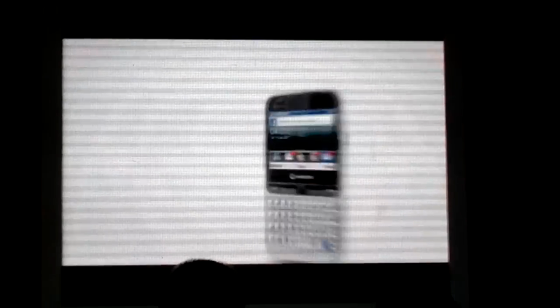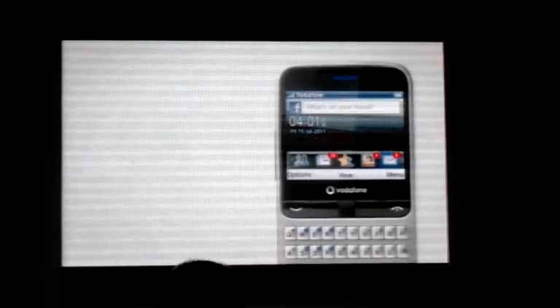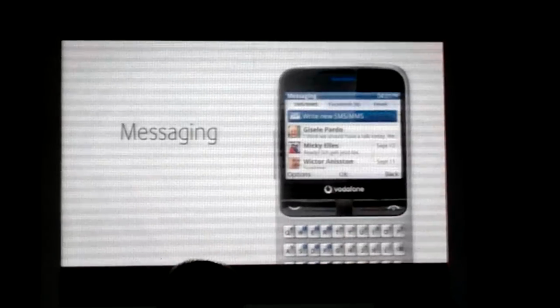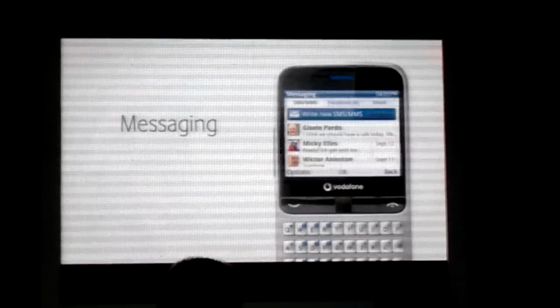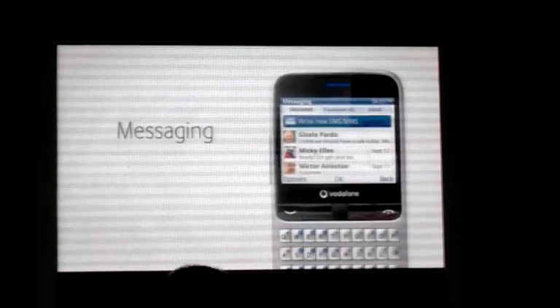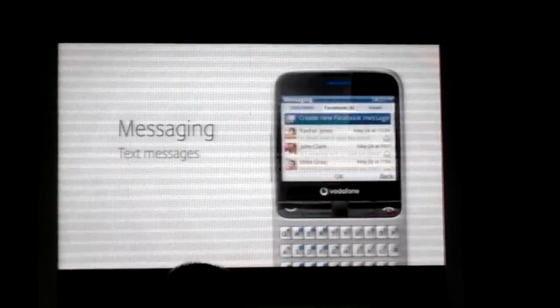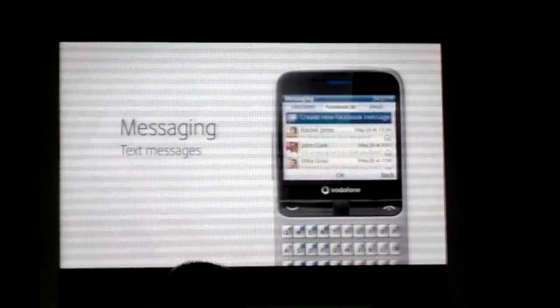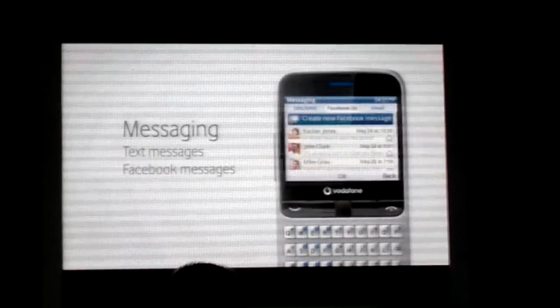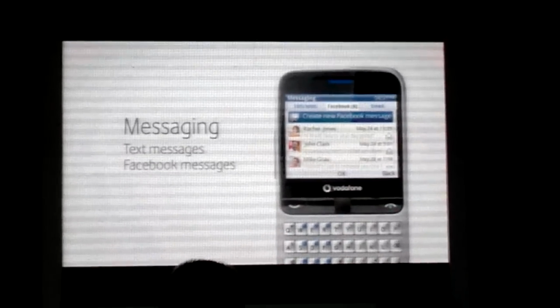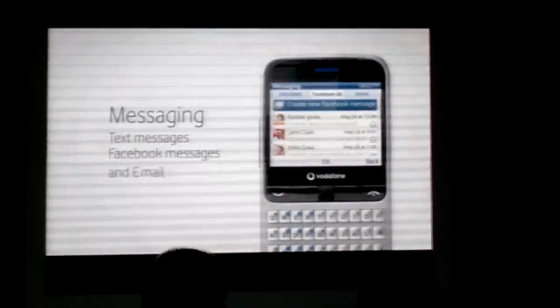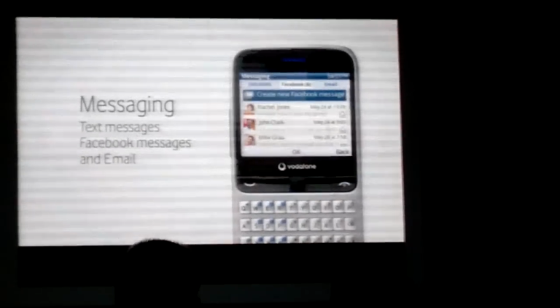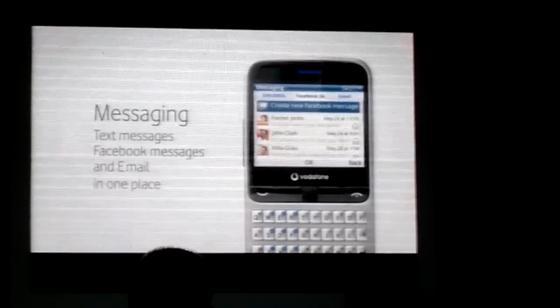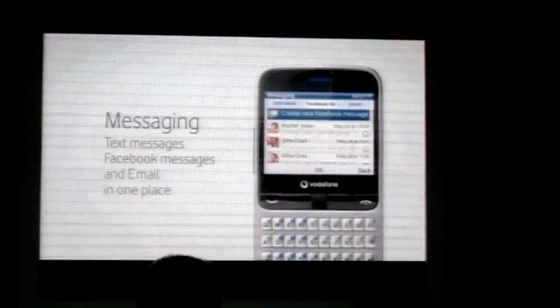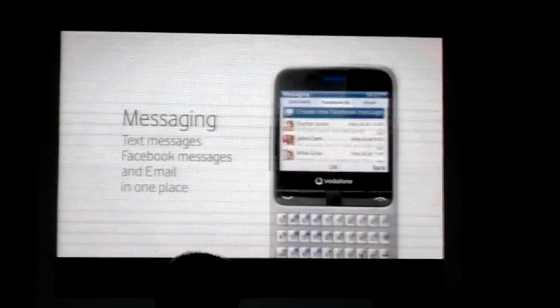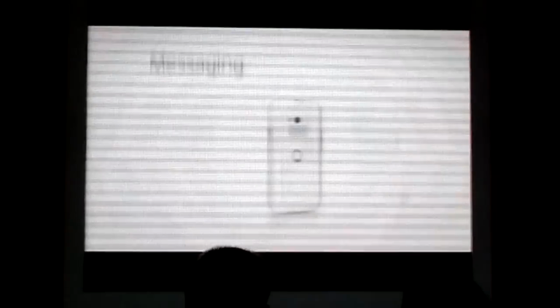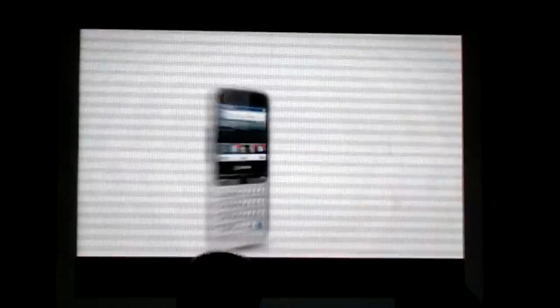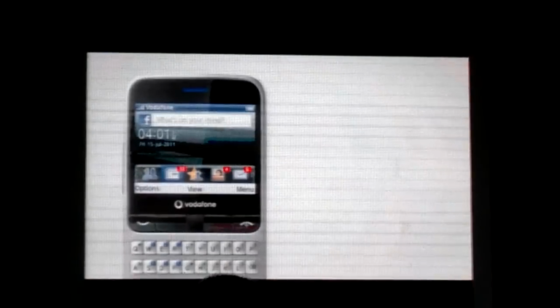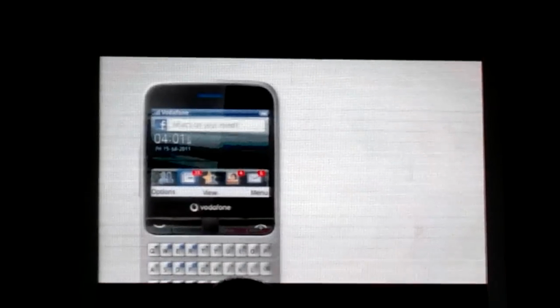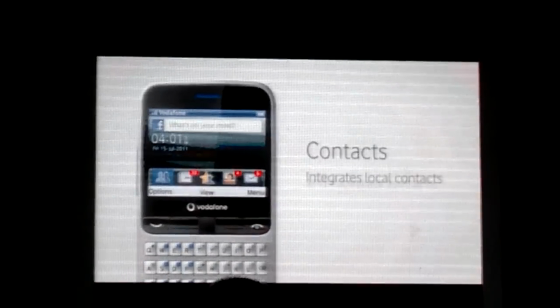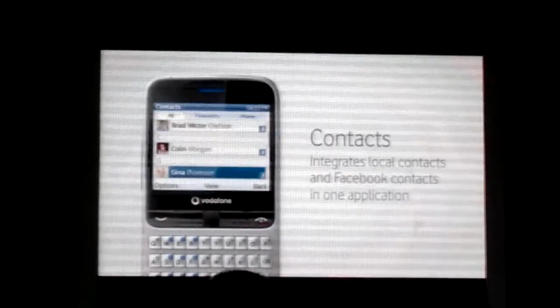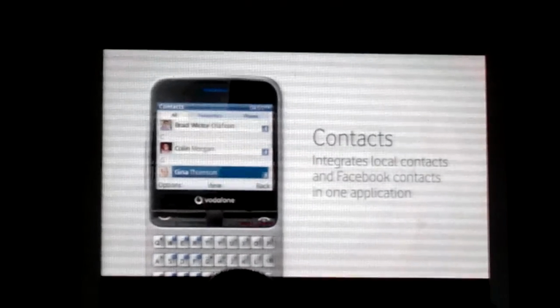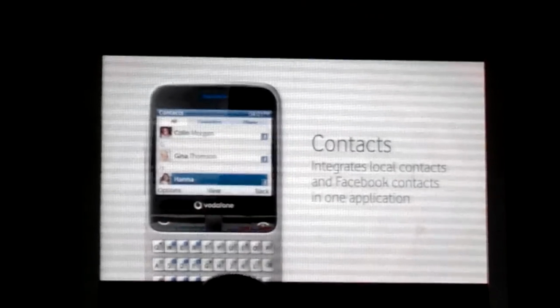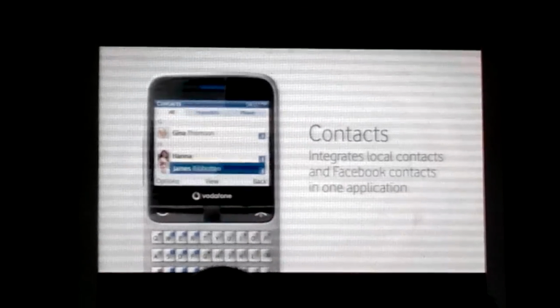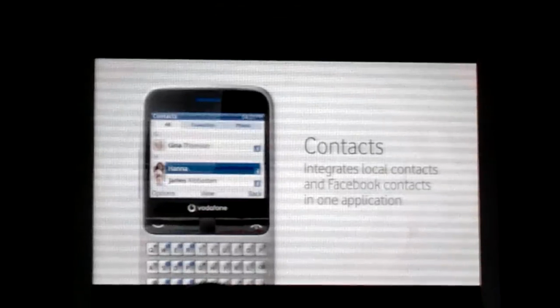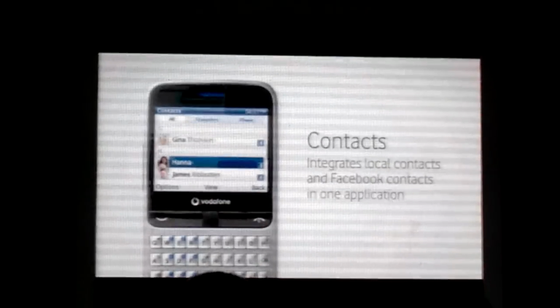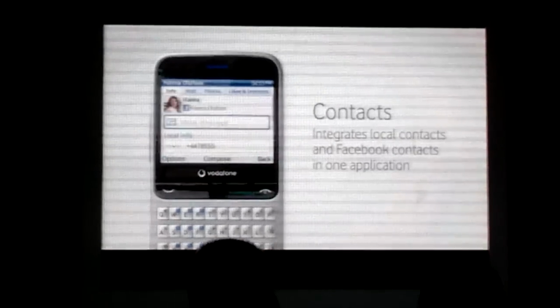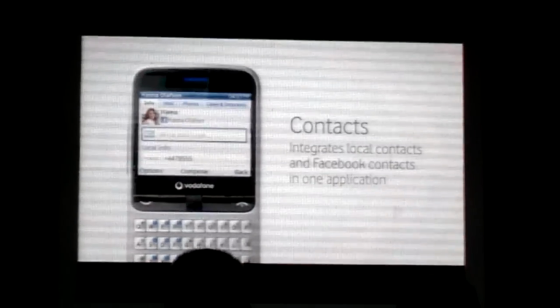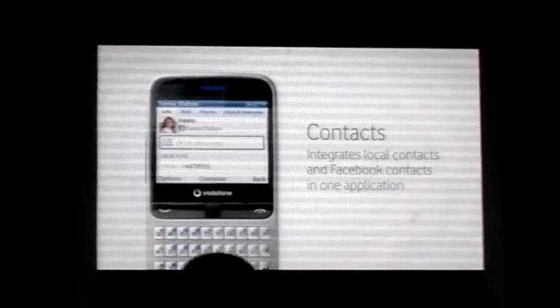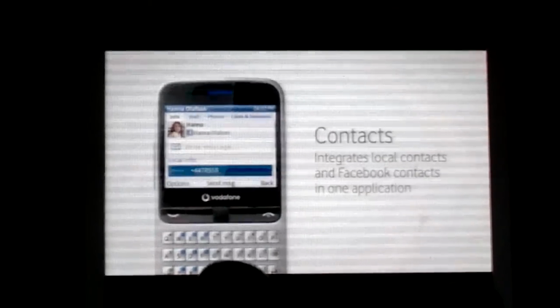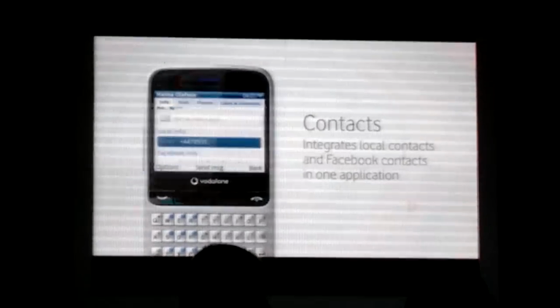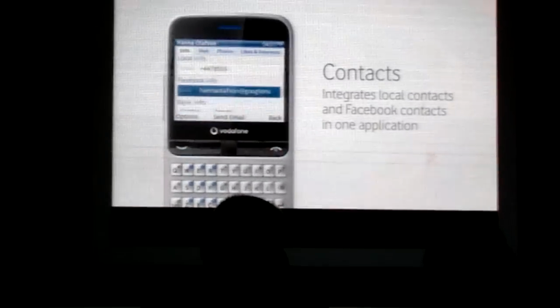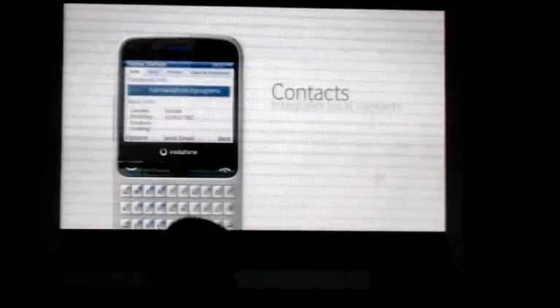In the messaging menu, you can find text messages, Facebook messages and email all in one place. Your contacts are grouped together, showing all available details, and you can invite your contacts to join on Facebook.